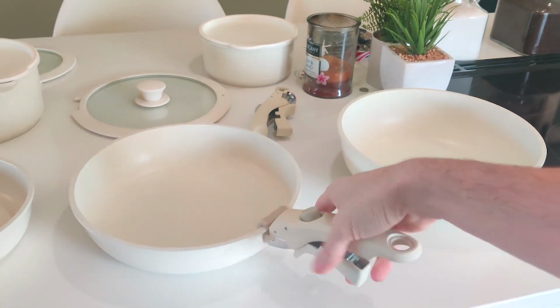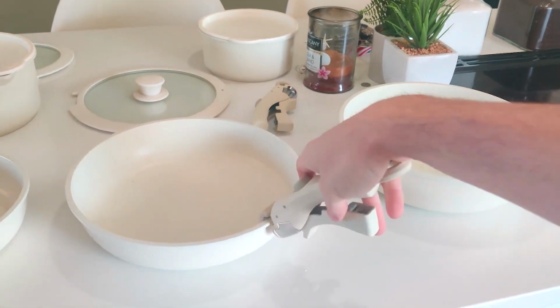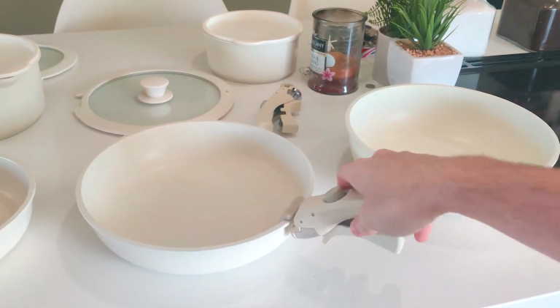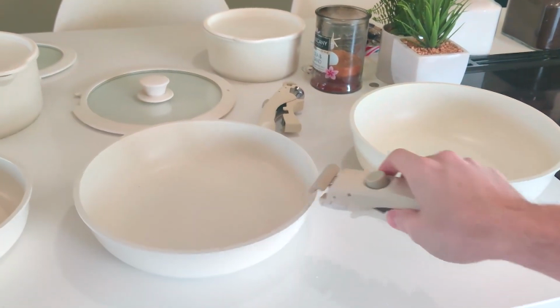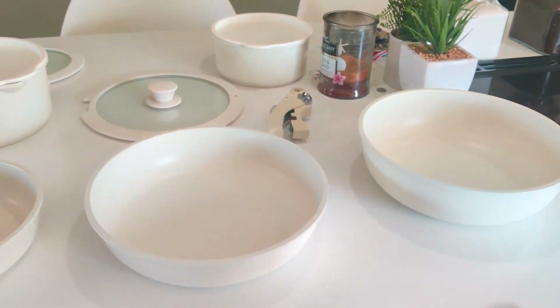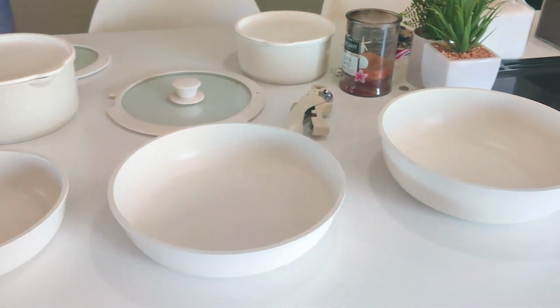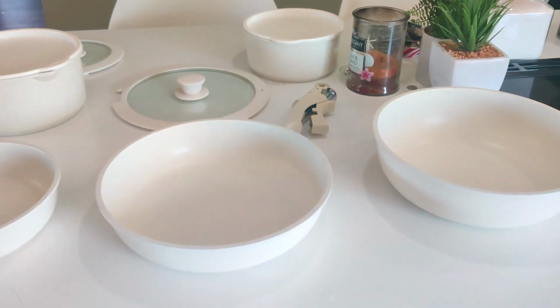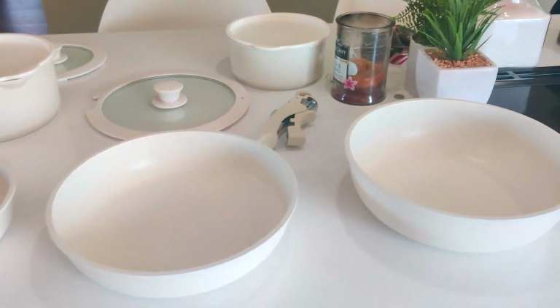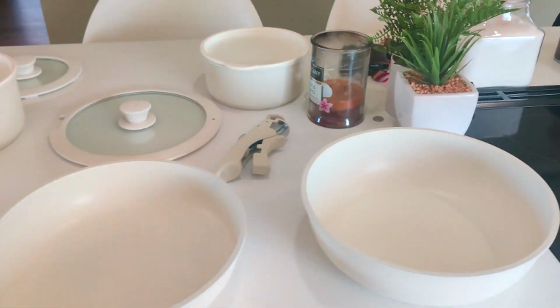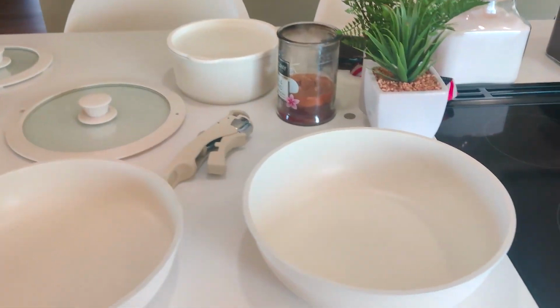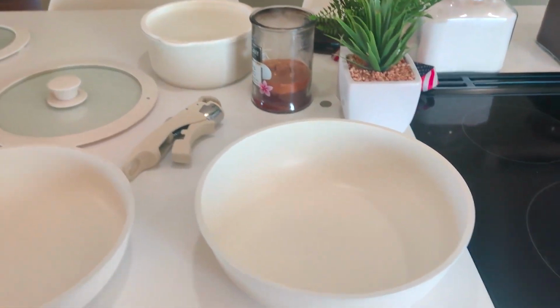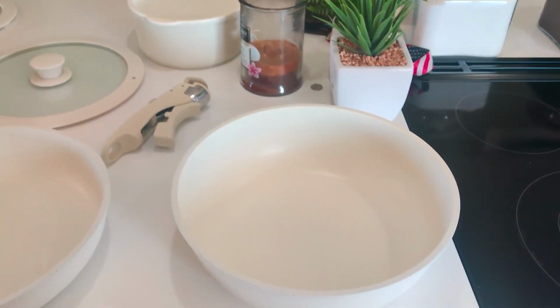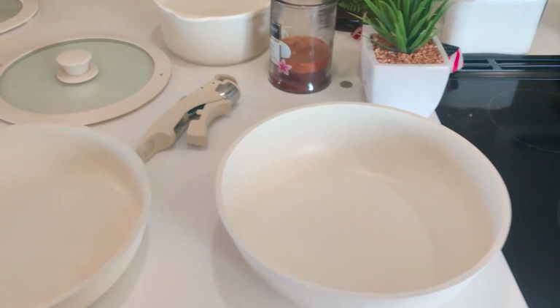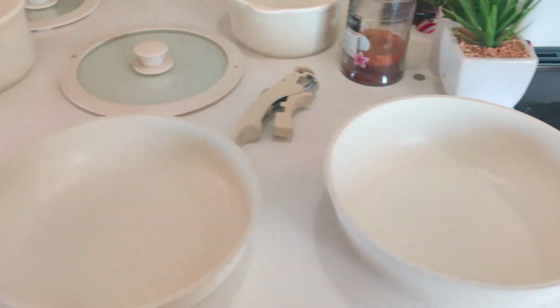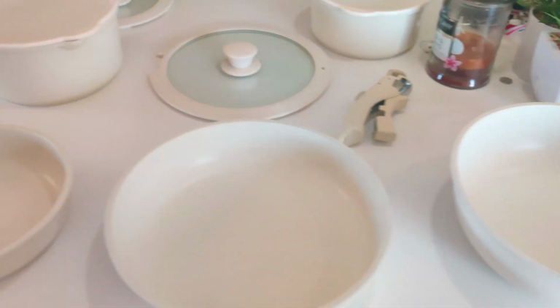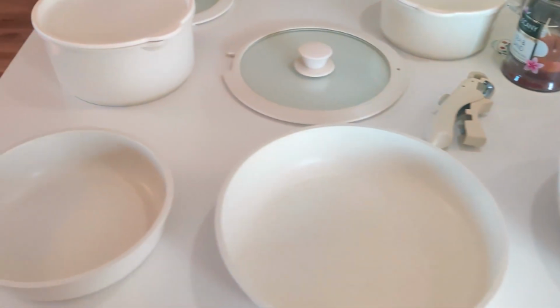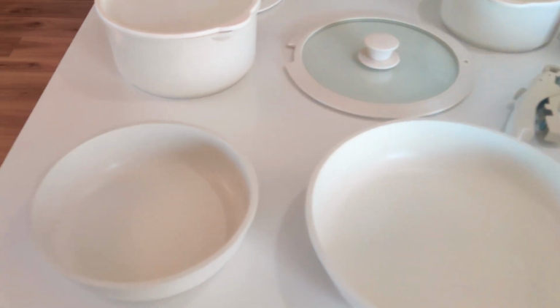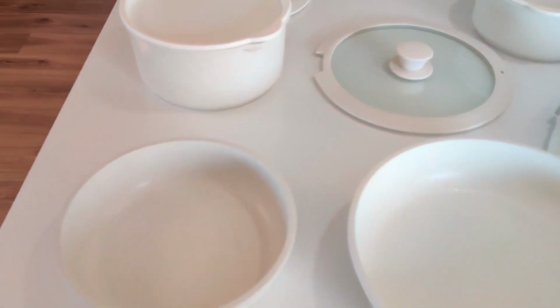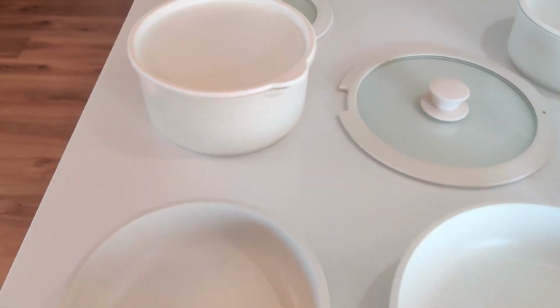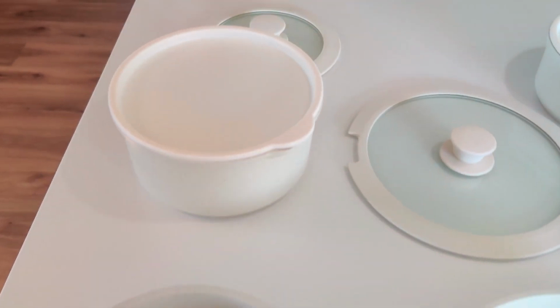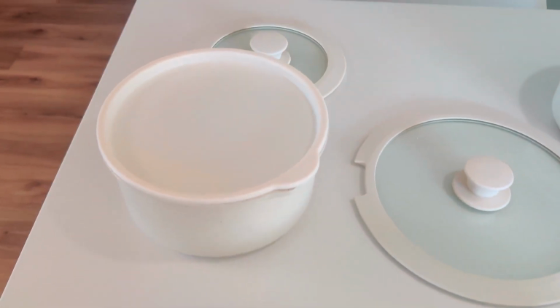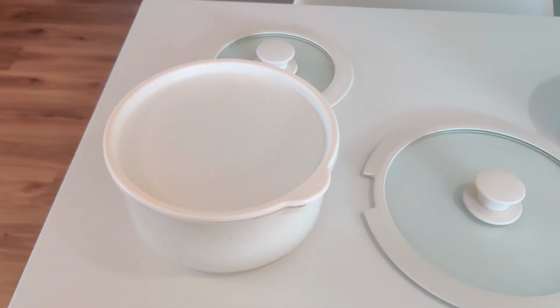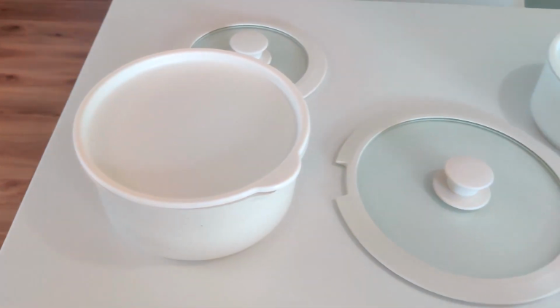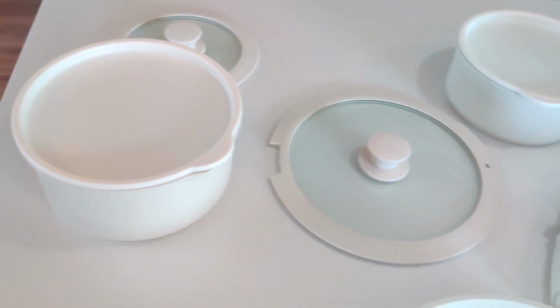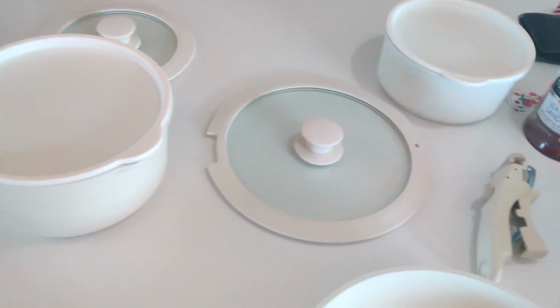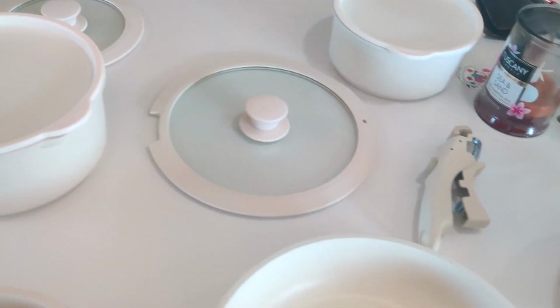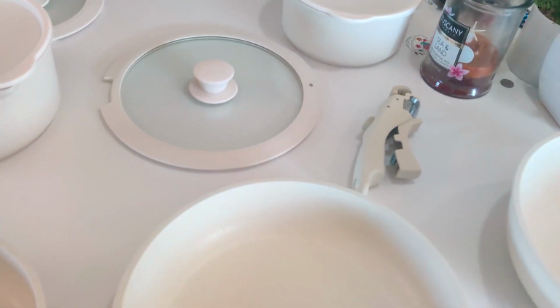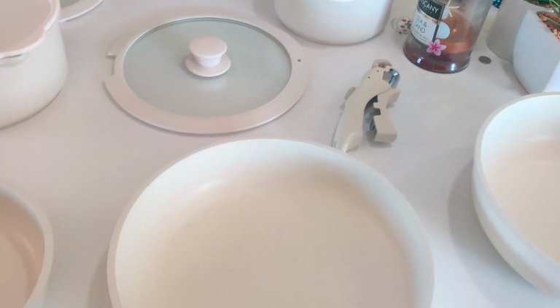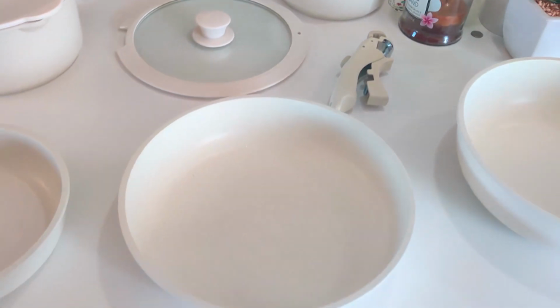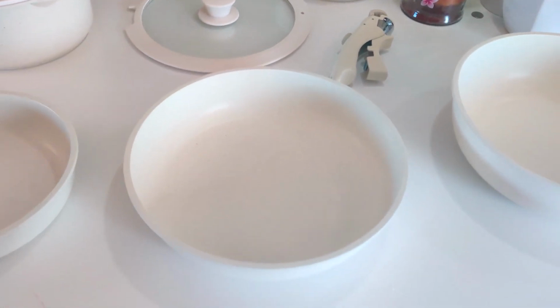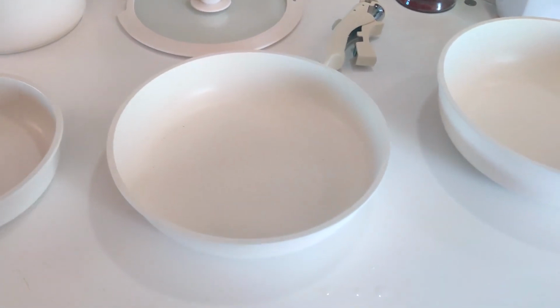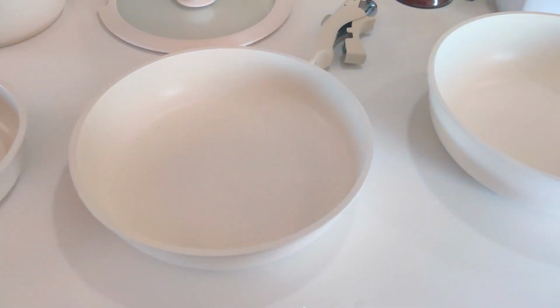We haven't had any stains on these at all. We've had them for about two months and haven't had any issues with staining at all.